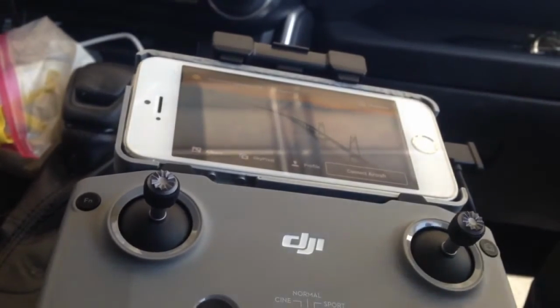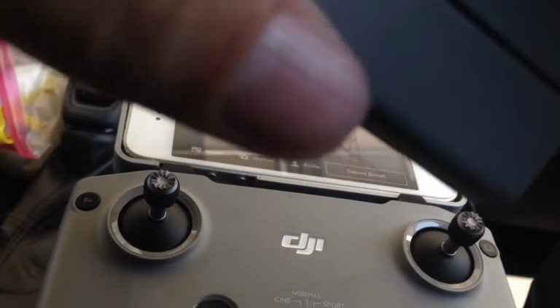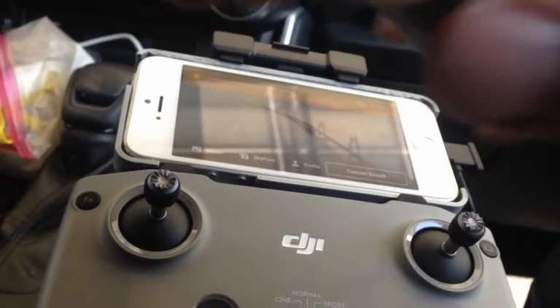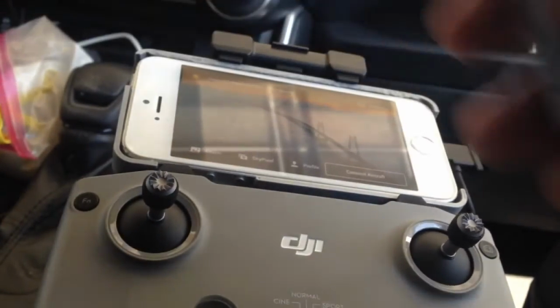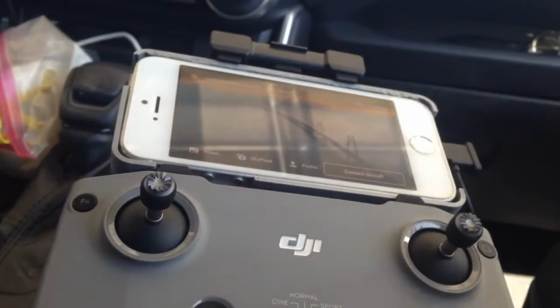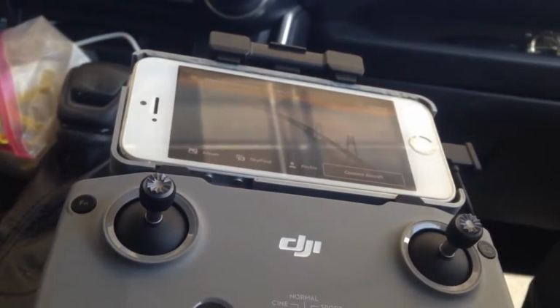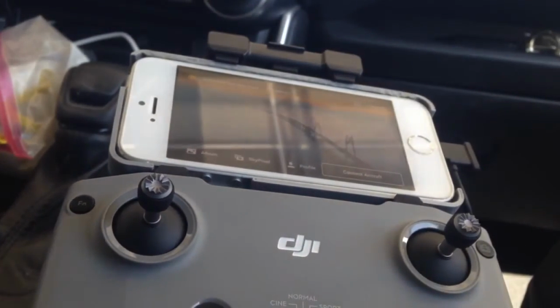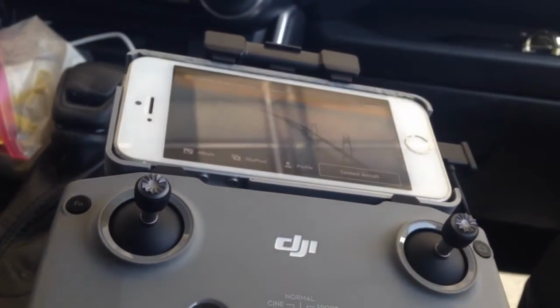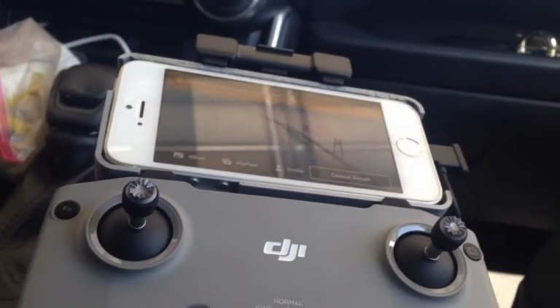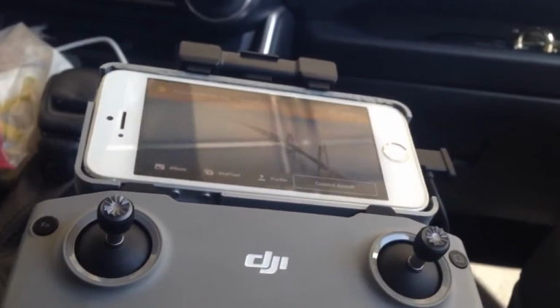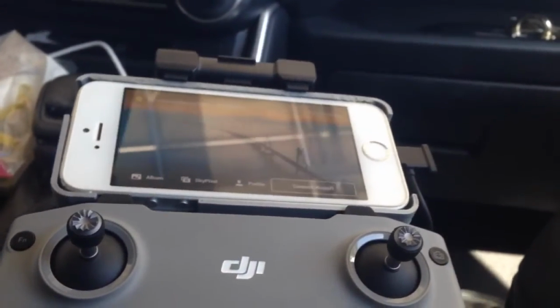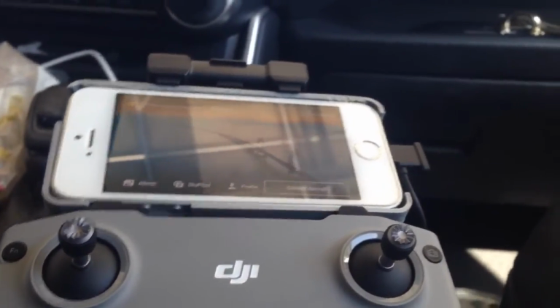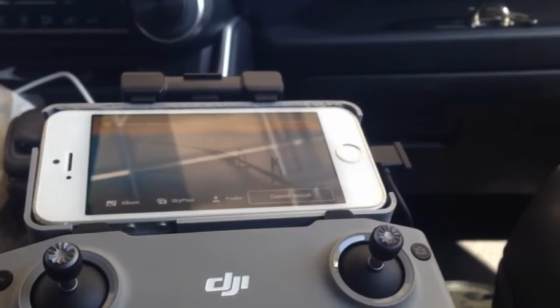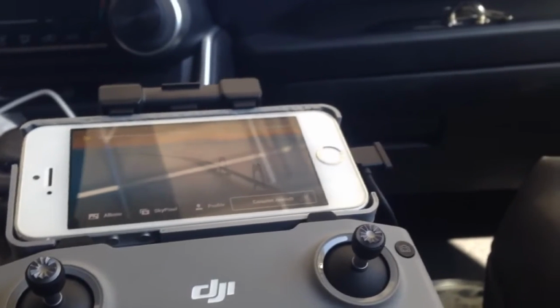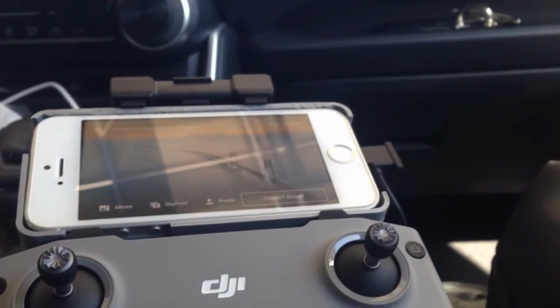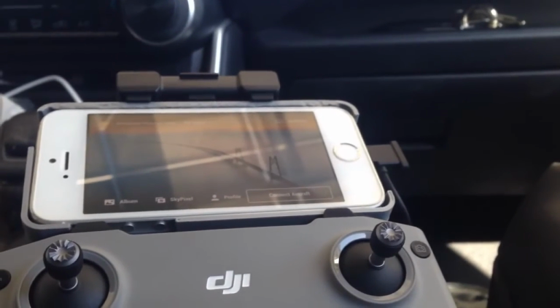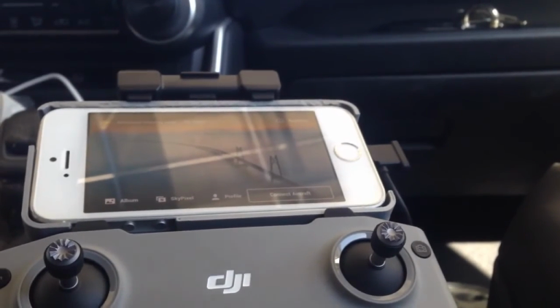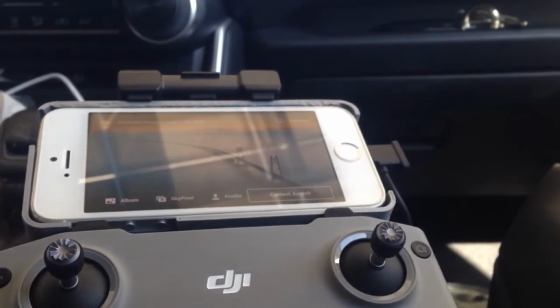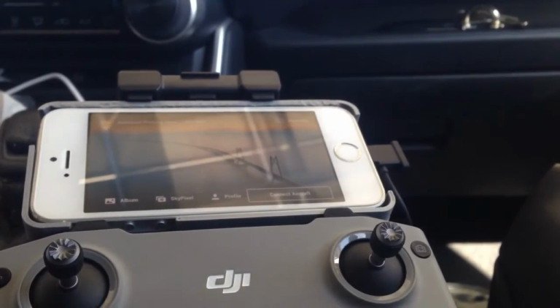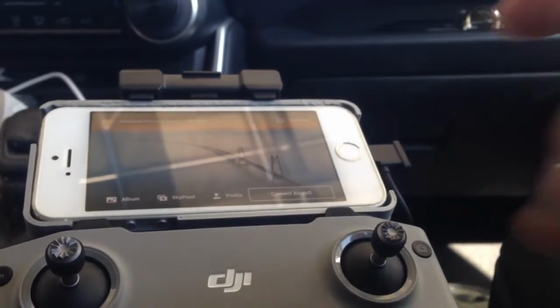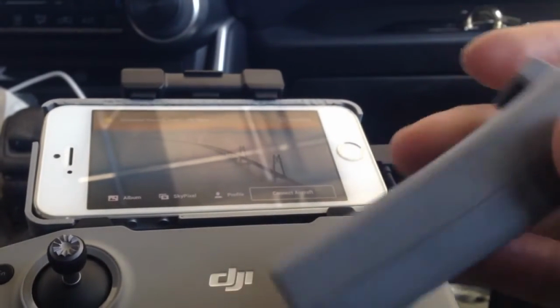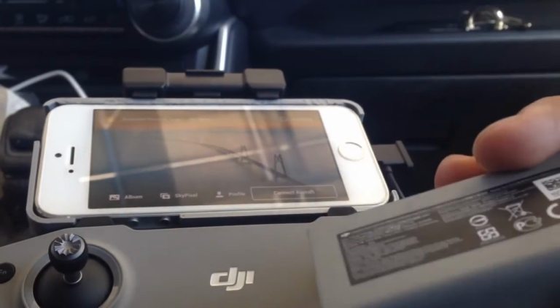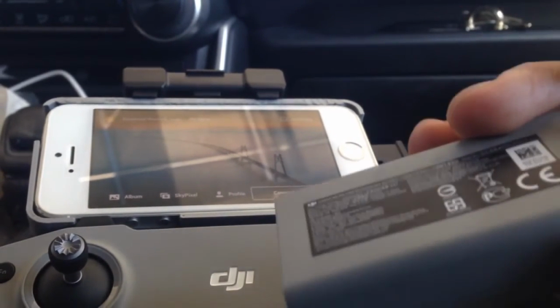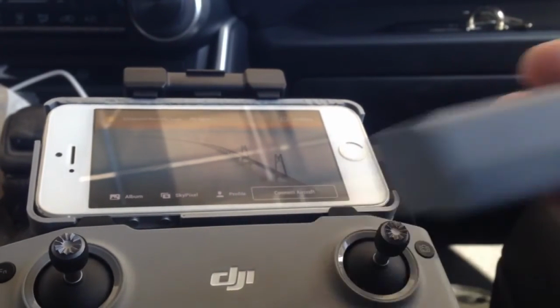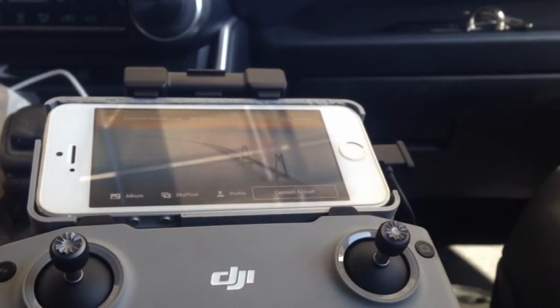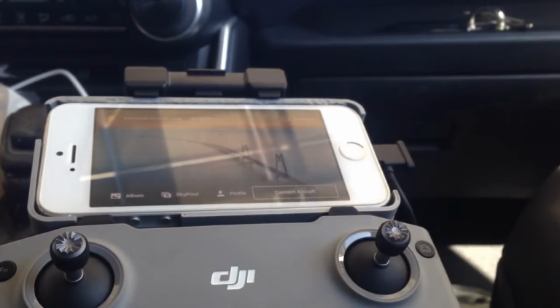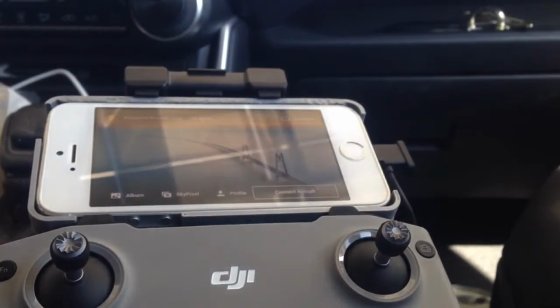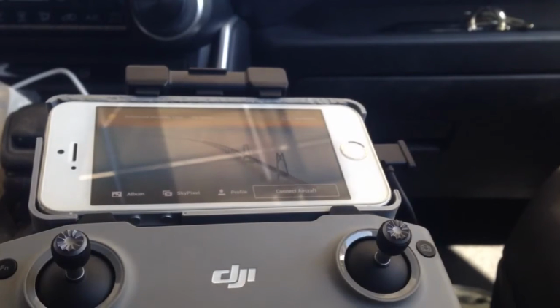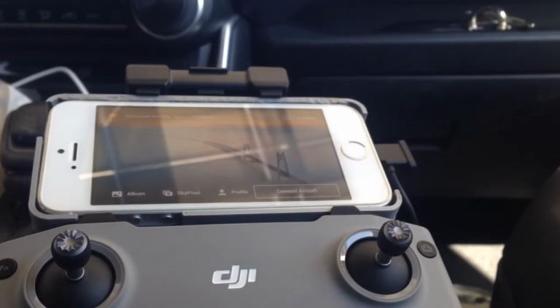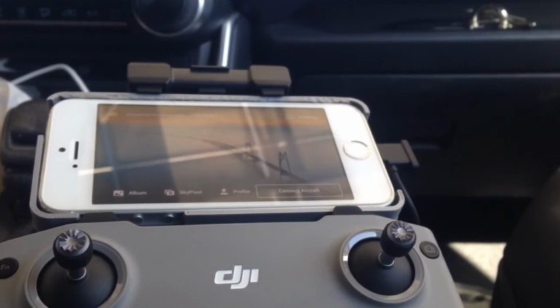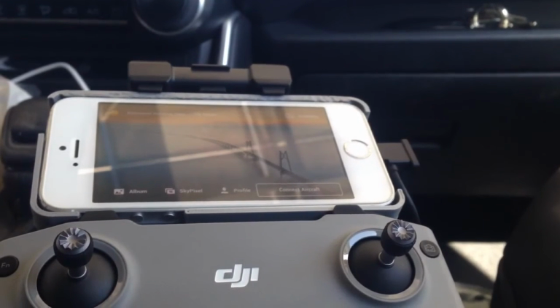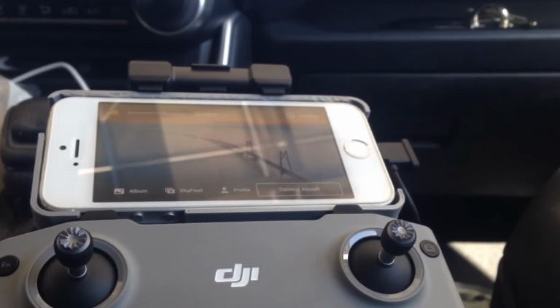In the next video I'm going to show you how to put the battery into the quad. Thanks for watching.